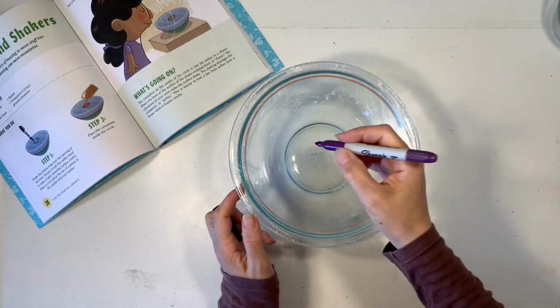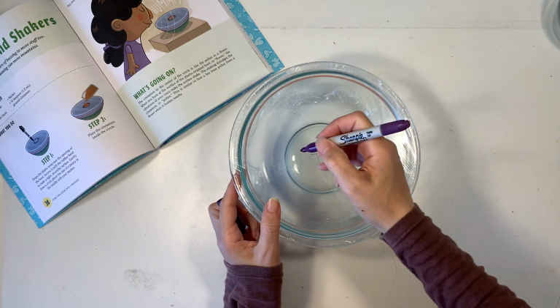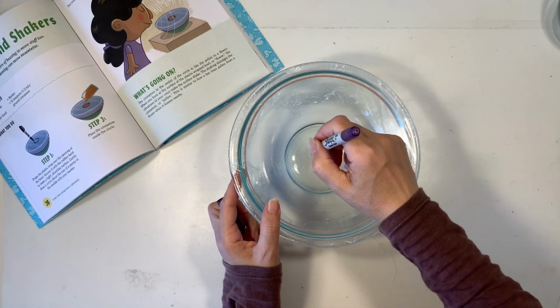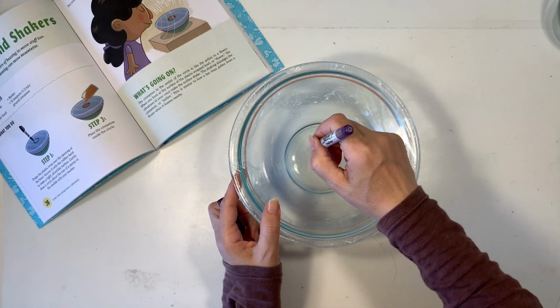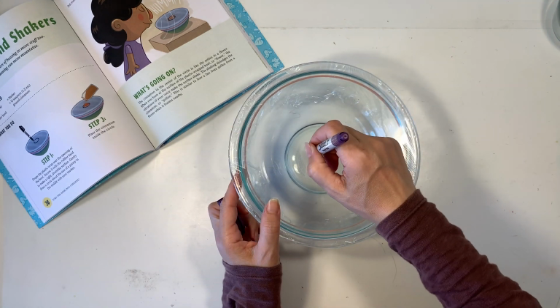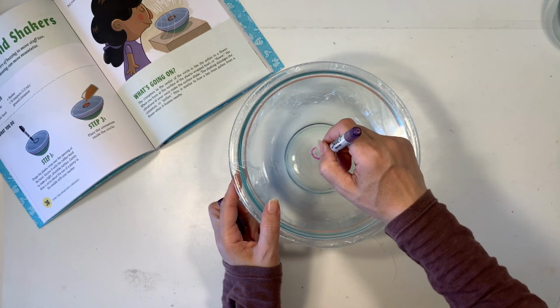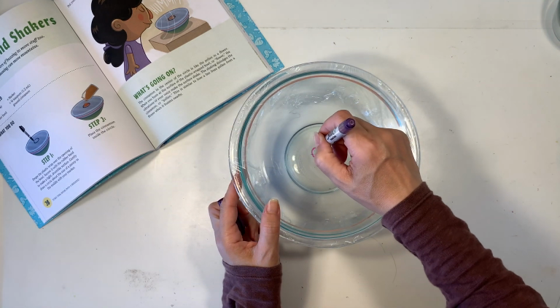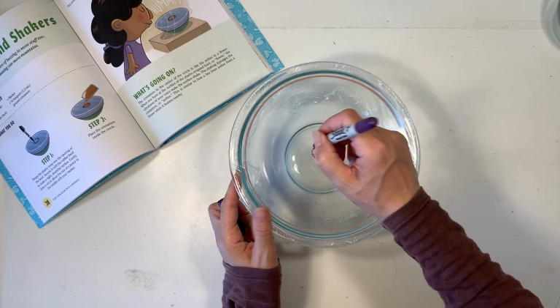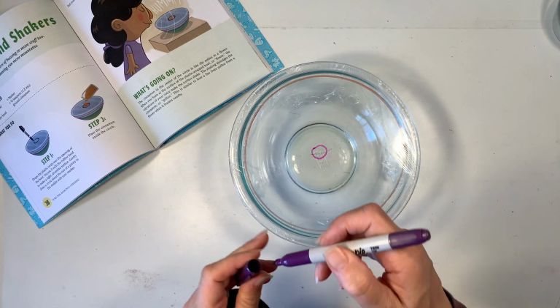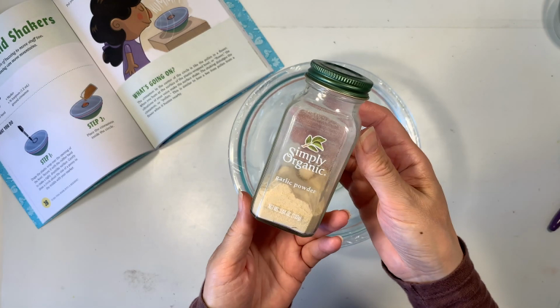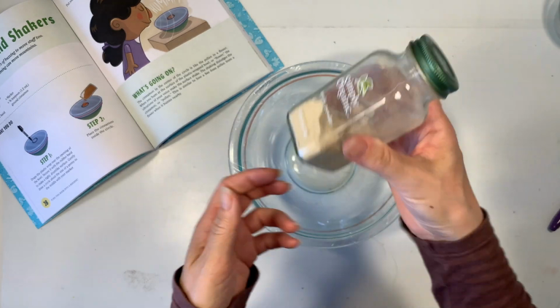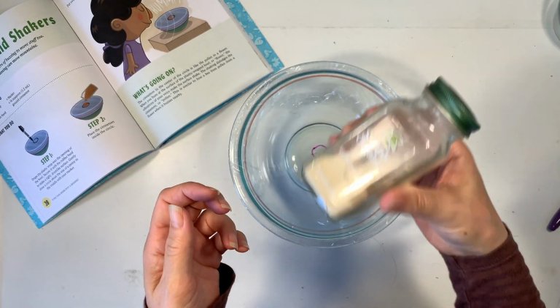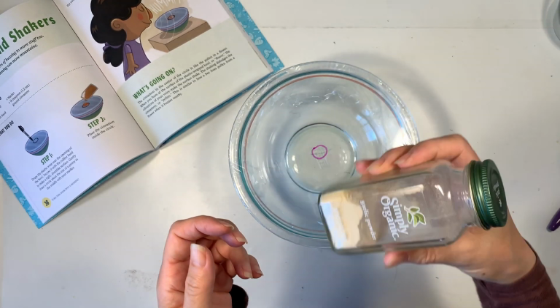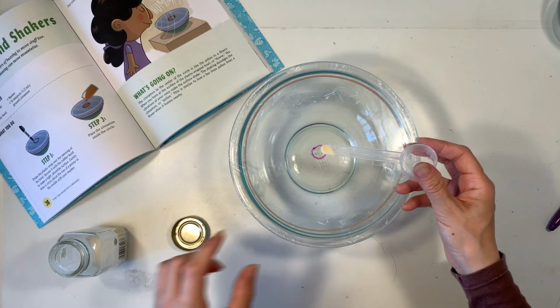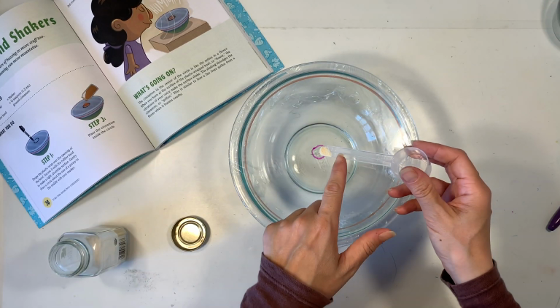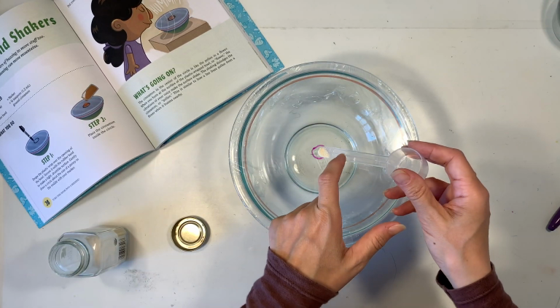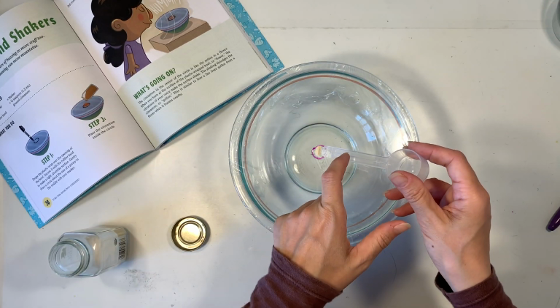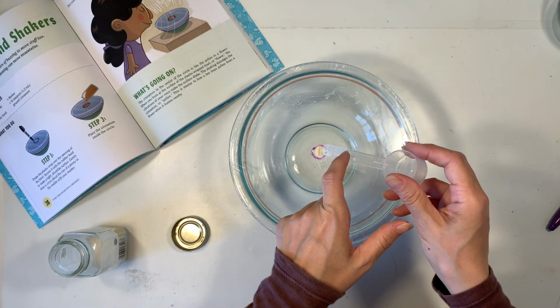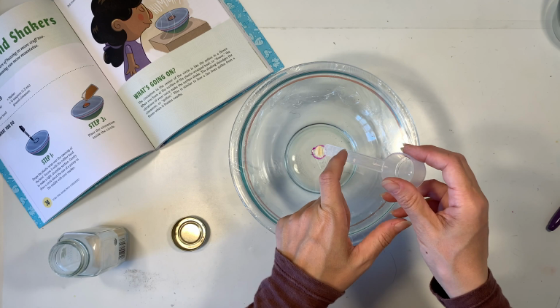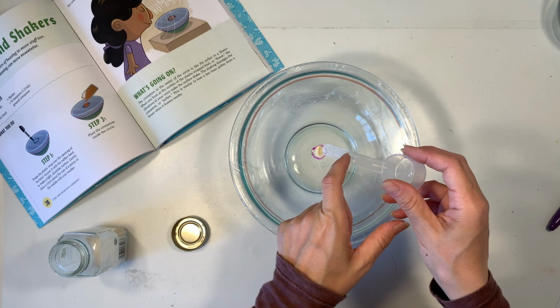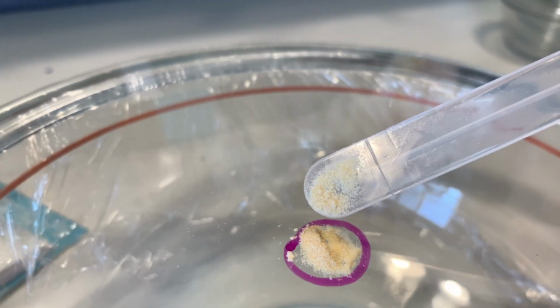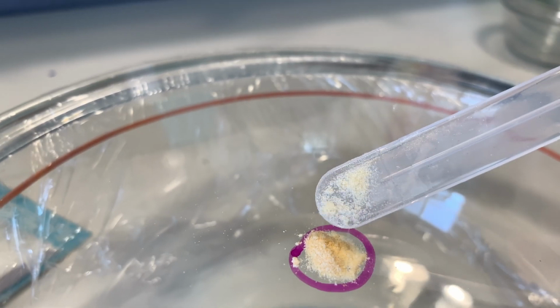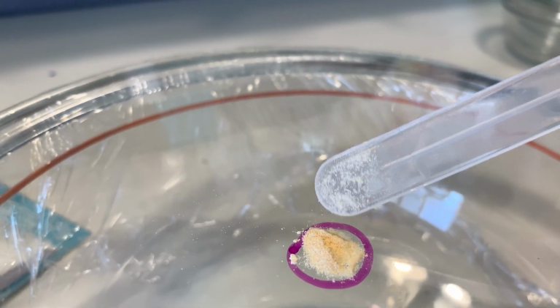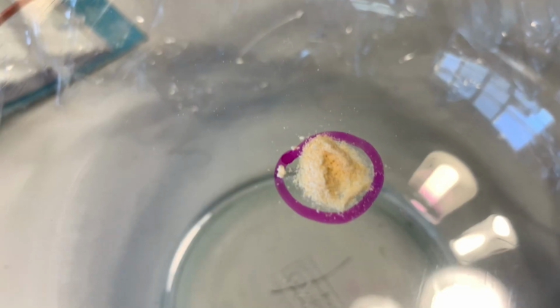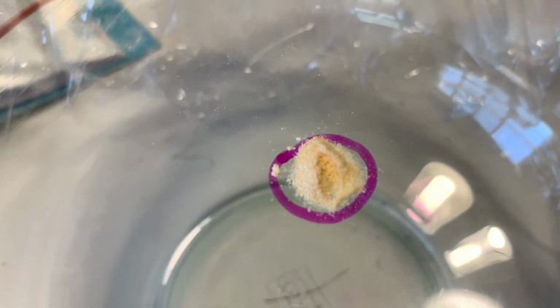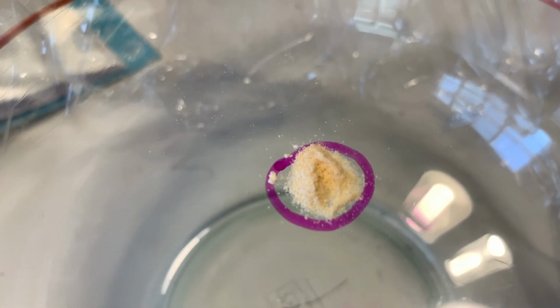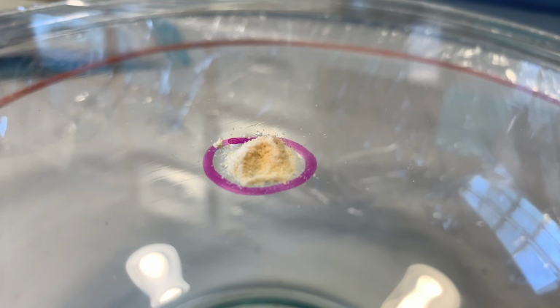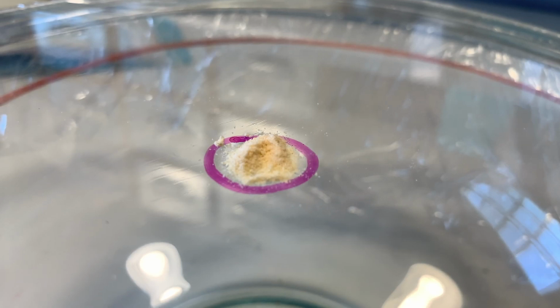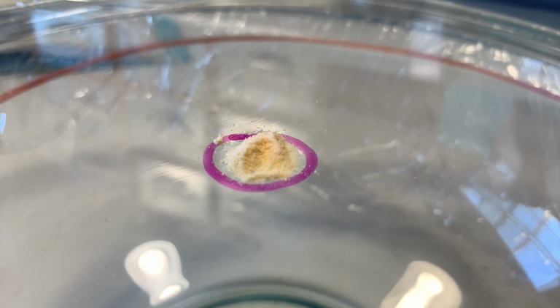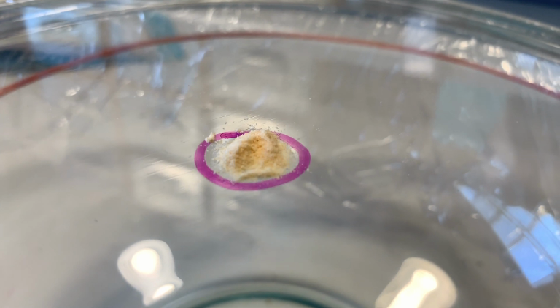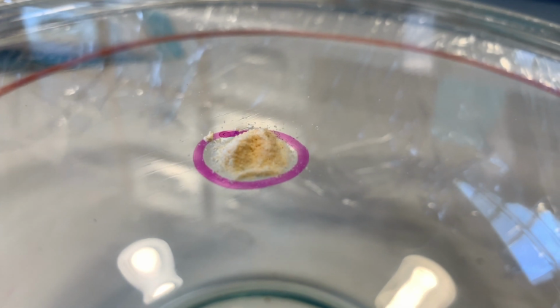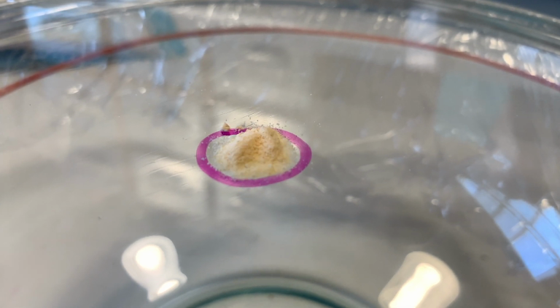Next, I'm going to take a sharpie and draw a small circle in the center, and then add some spices in the middle. The book advises to use cinnamon but I had some garlic powder on hand — you just want to make sure it's really fine.